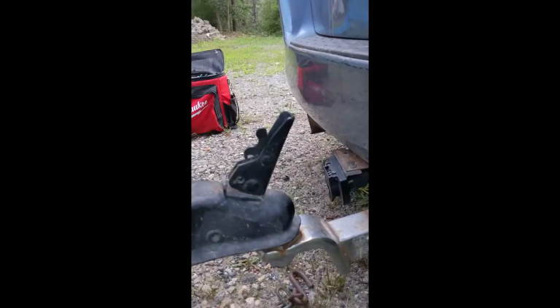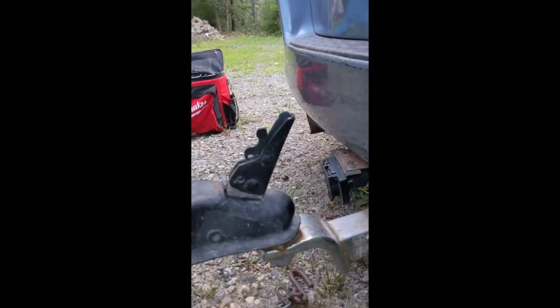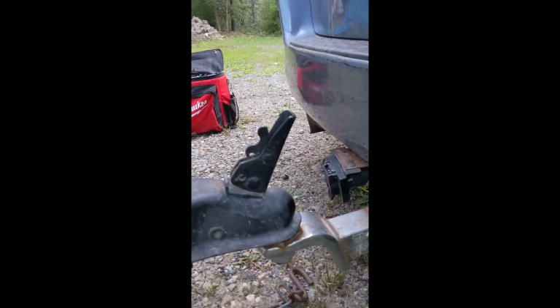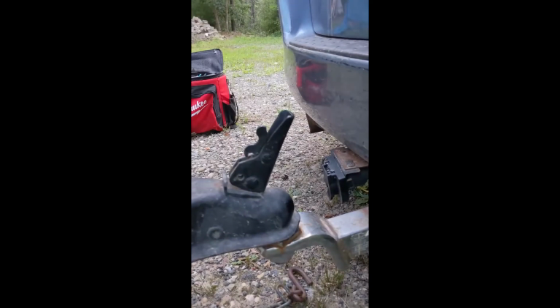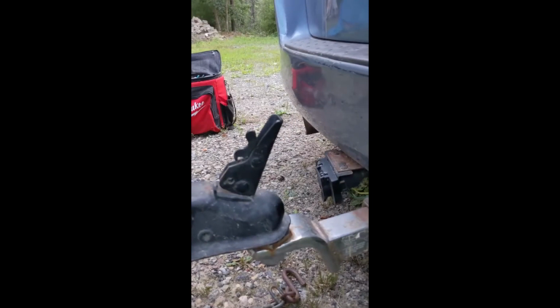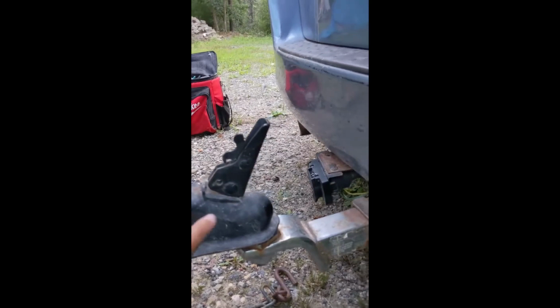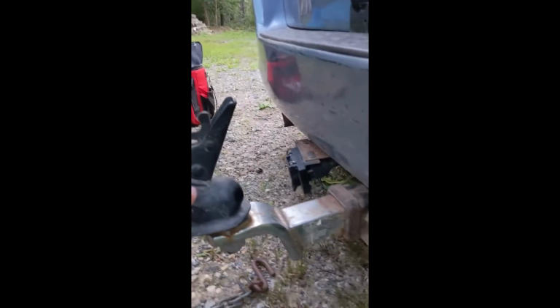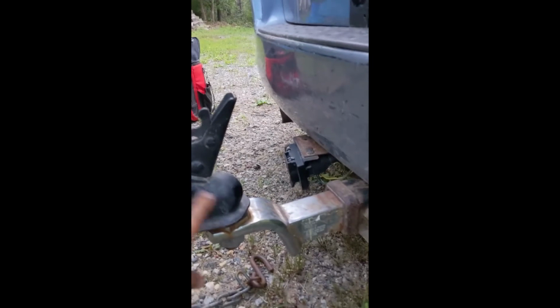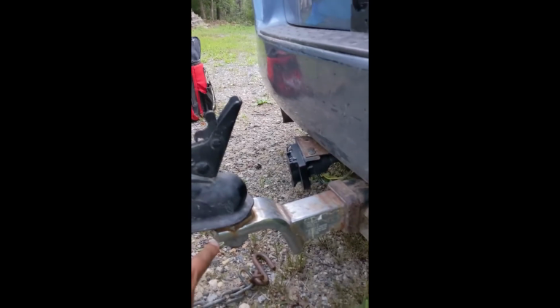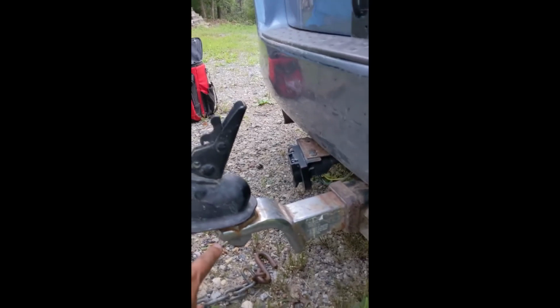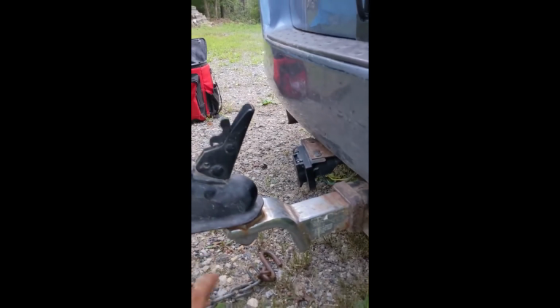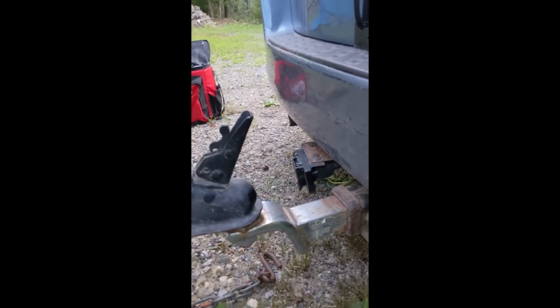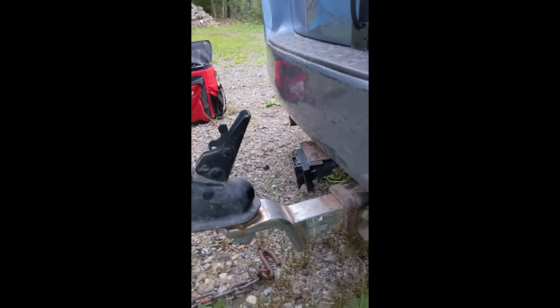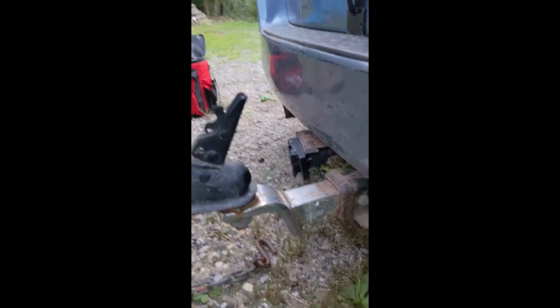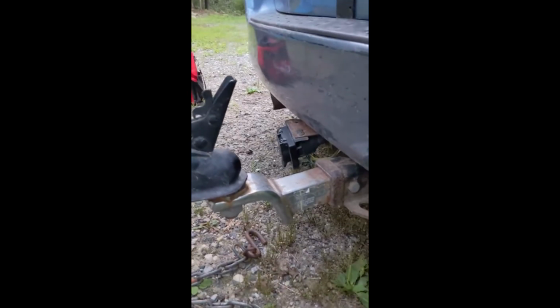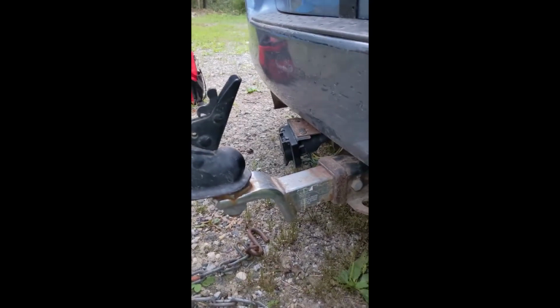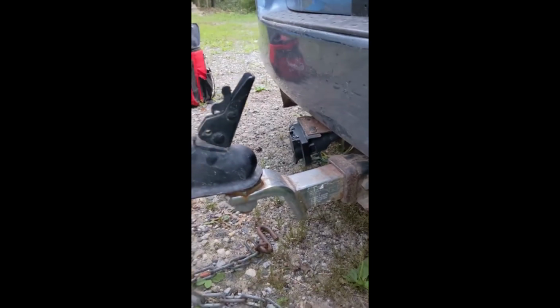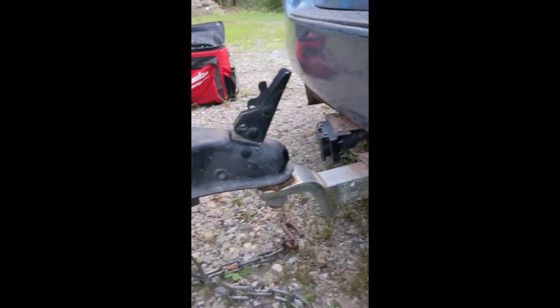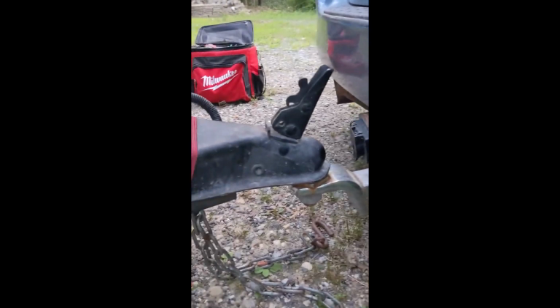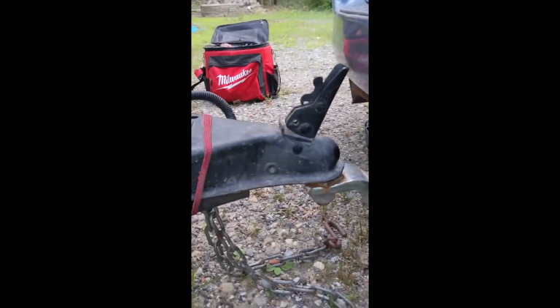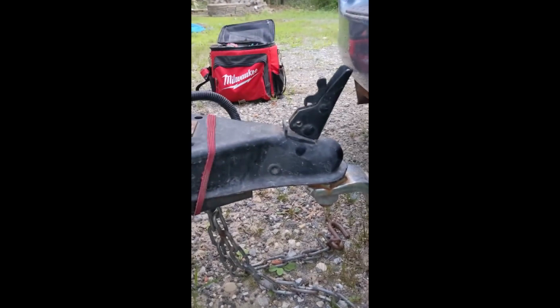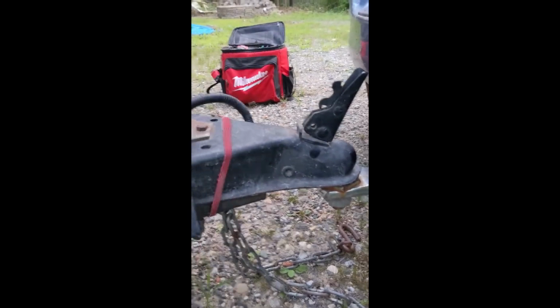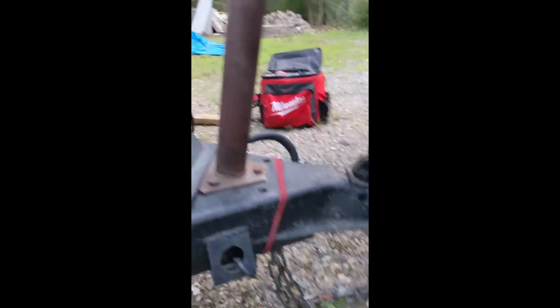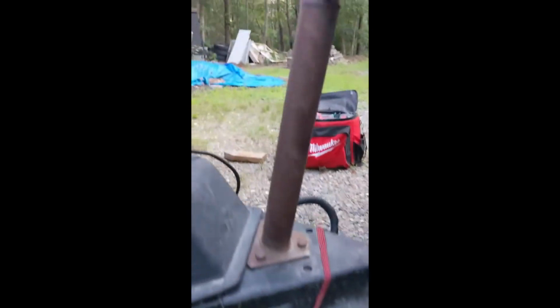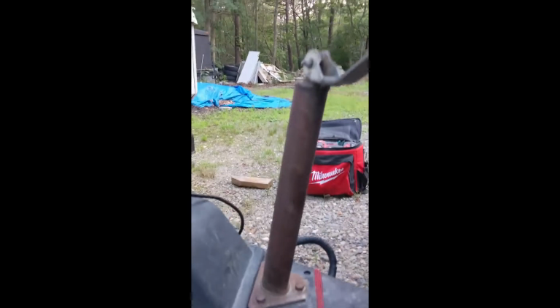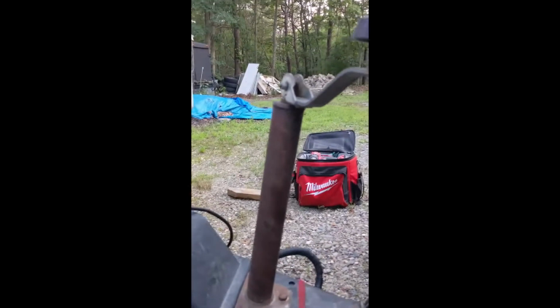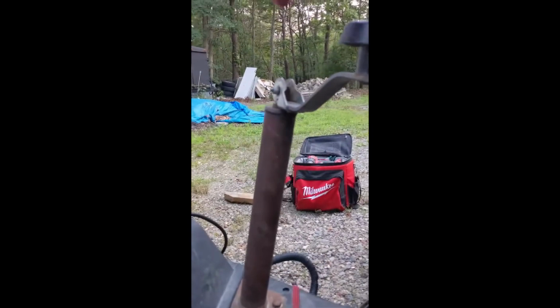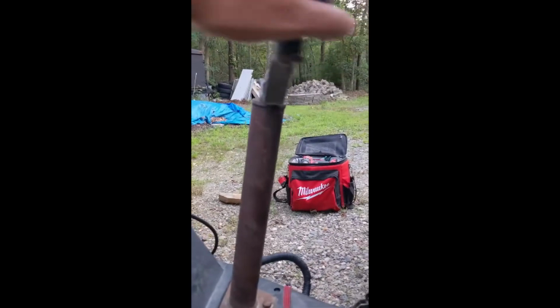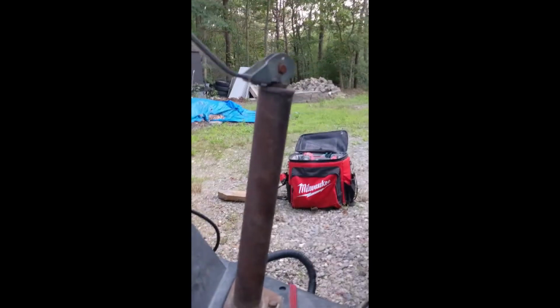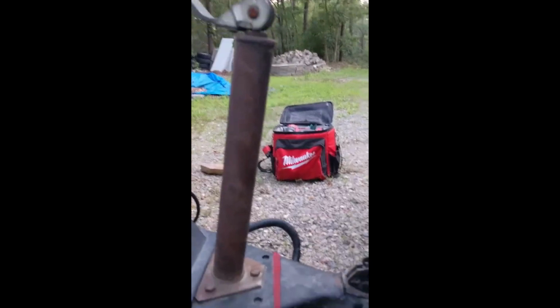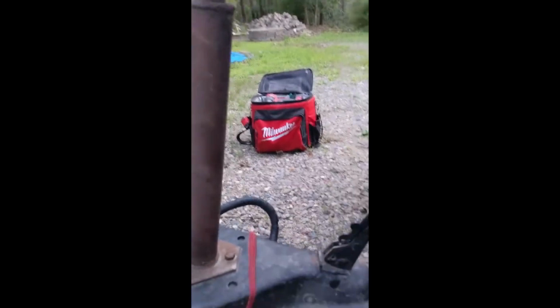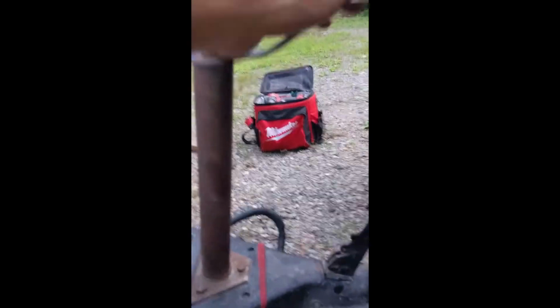So now I've unhooked the trailer from the ball joint, taken off my chains, and put blocks under the wheels. Now I'm ready to start propping this baby up.